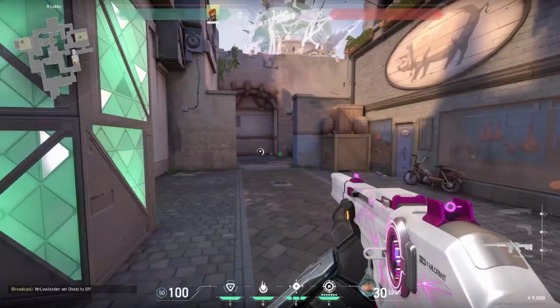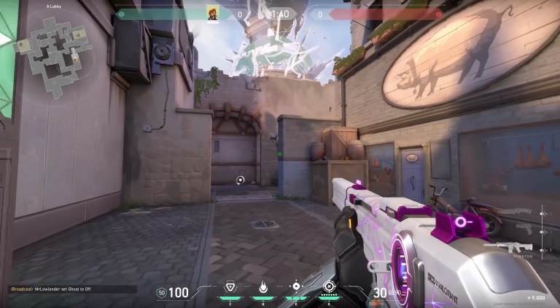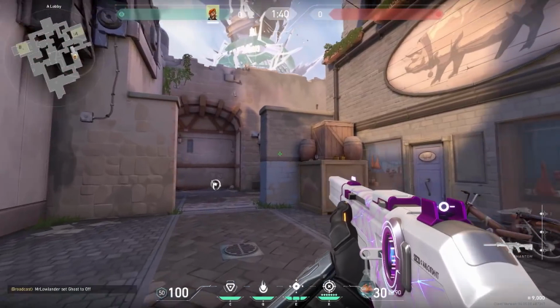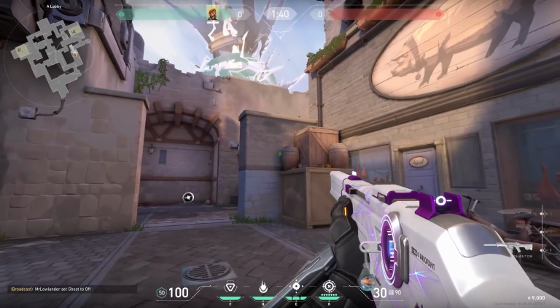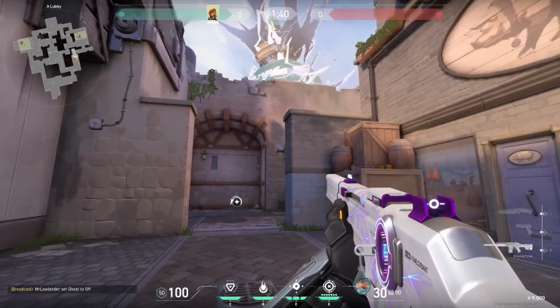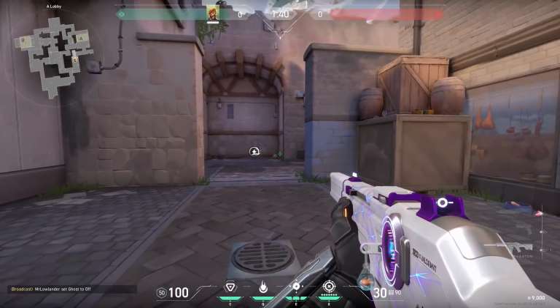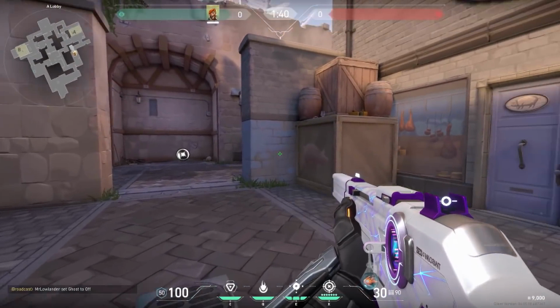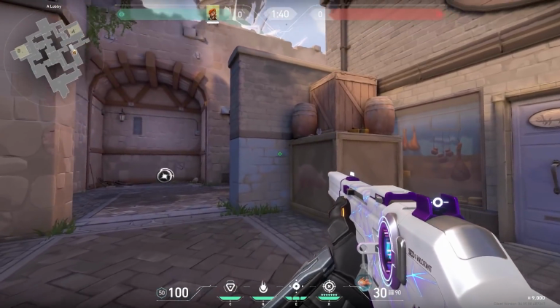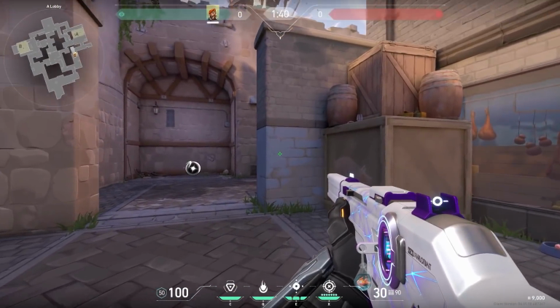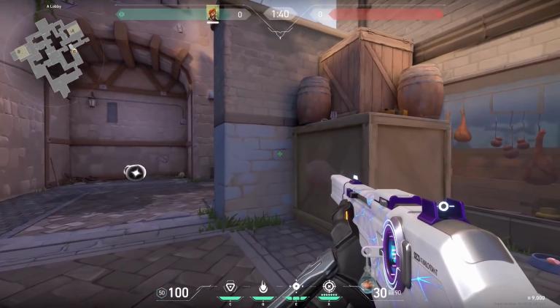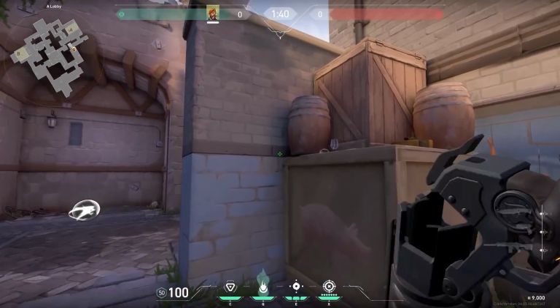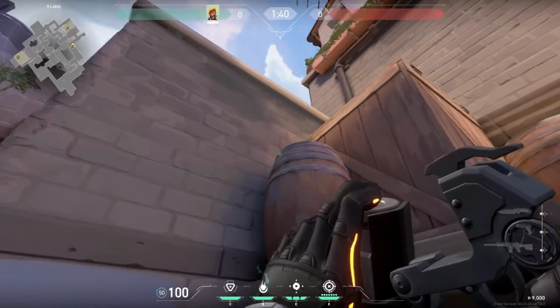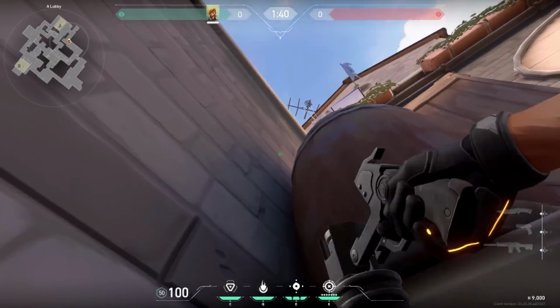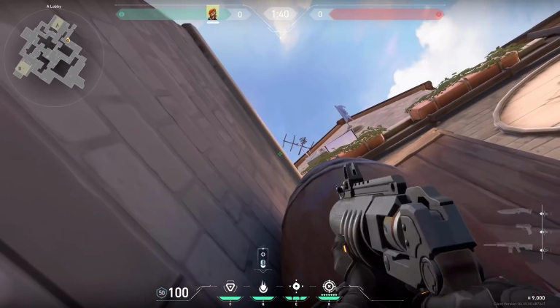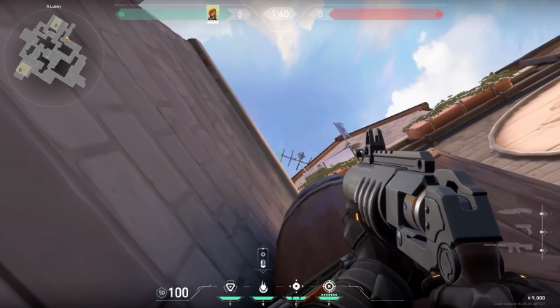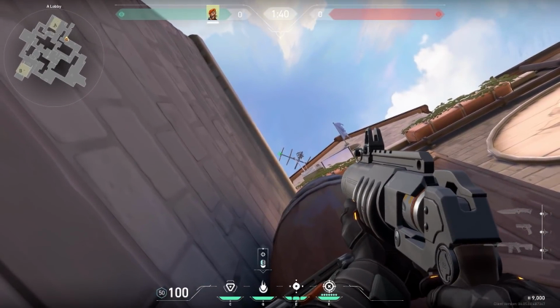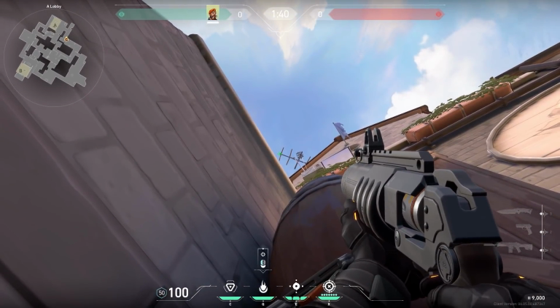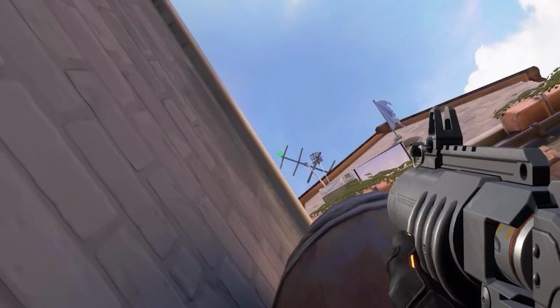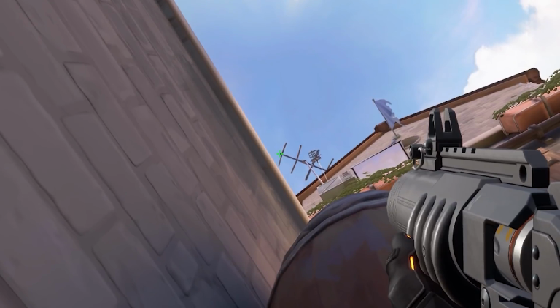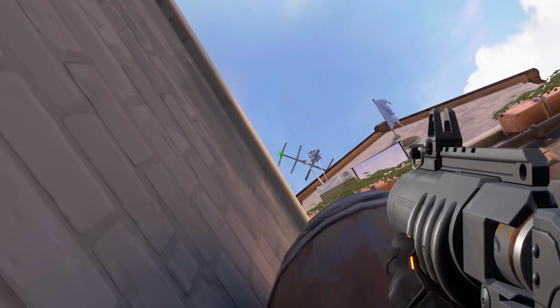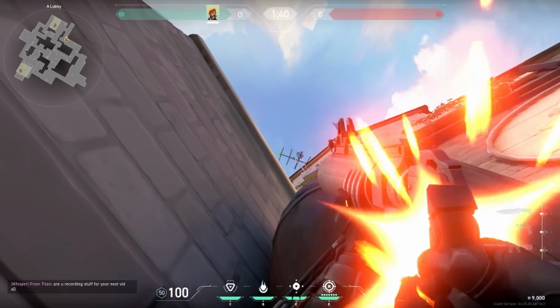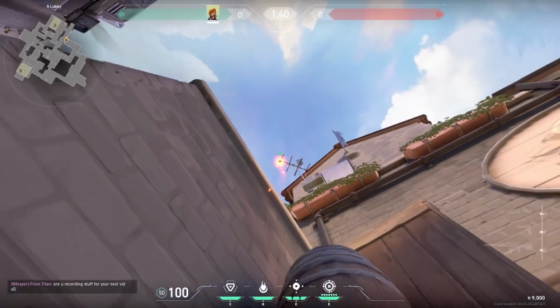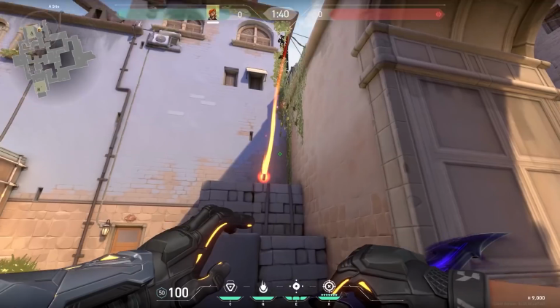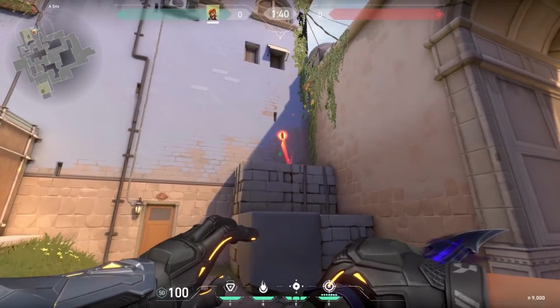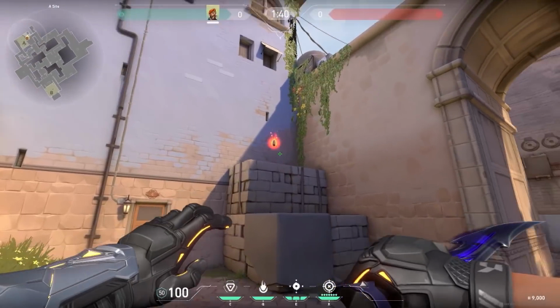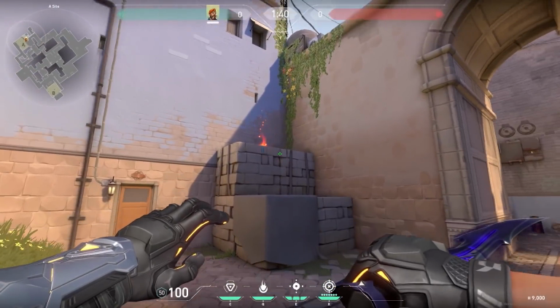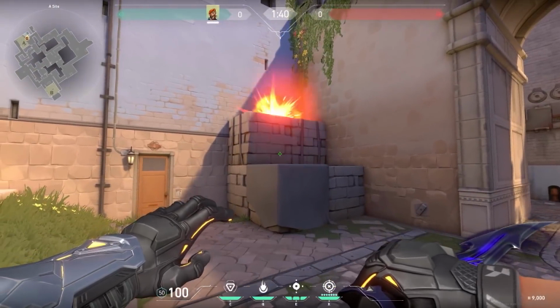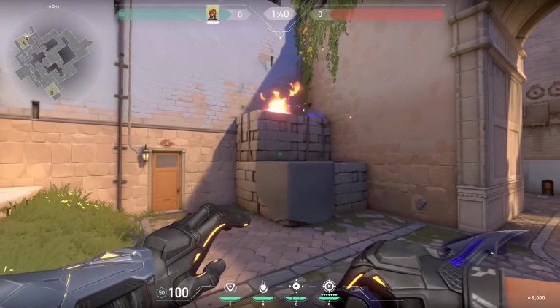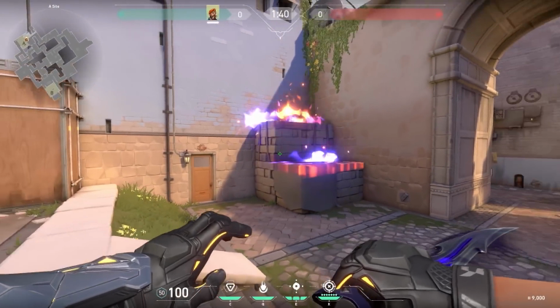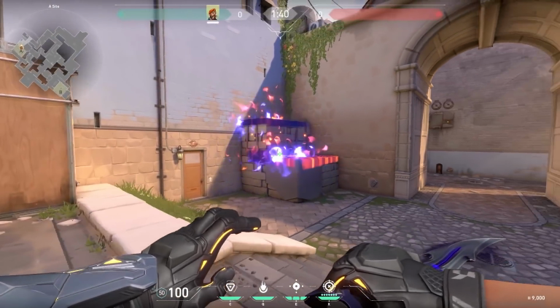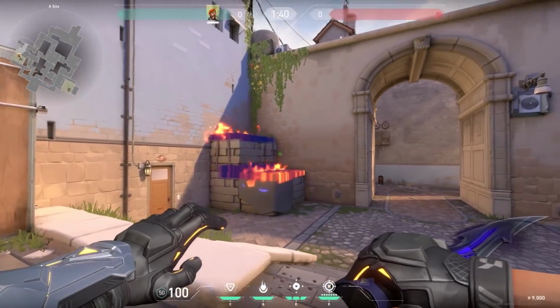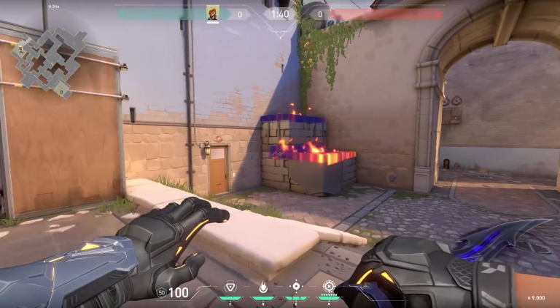I like lineups, but there's one type I especially like — the lineups that you won't forget. And this is one of those. Just go to this corner, aim at the satellite and shoot your molly. The molly will land on these boxes. Nice one if you play against a Jett for example.